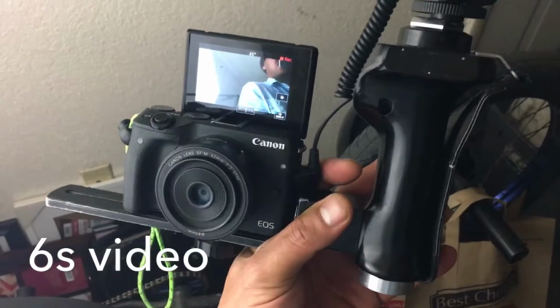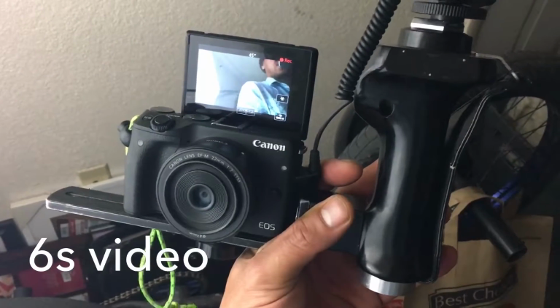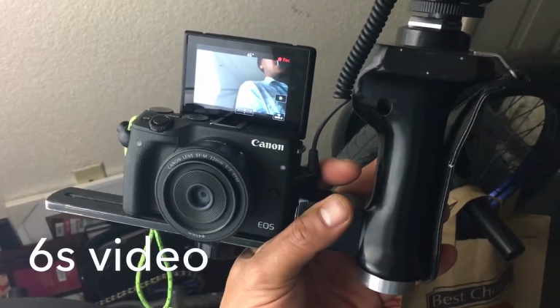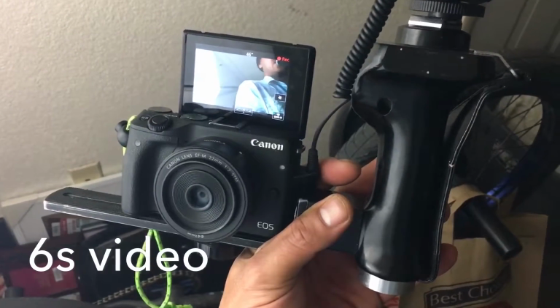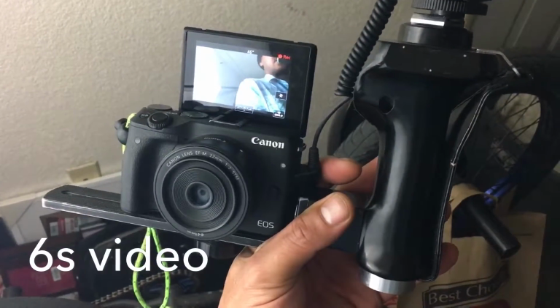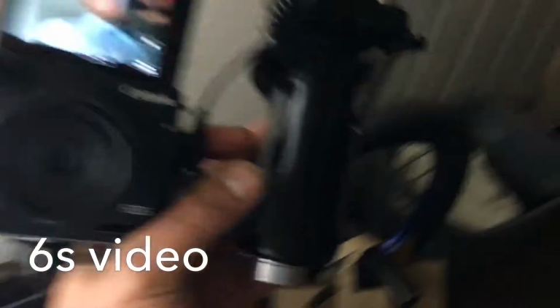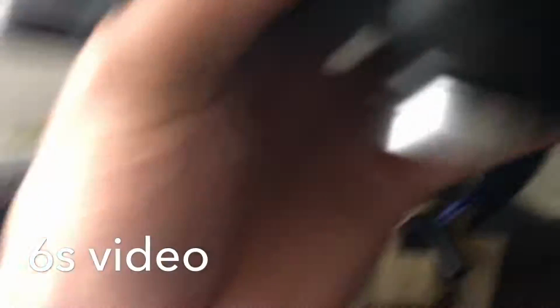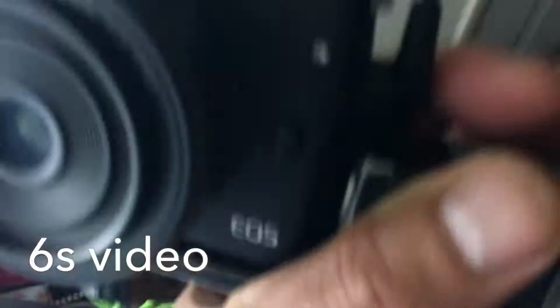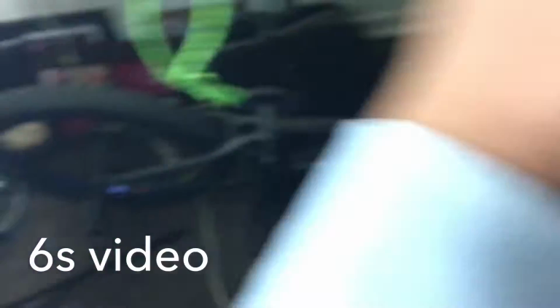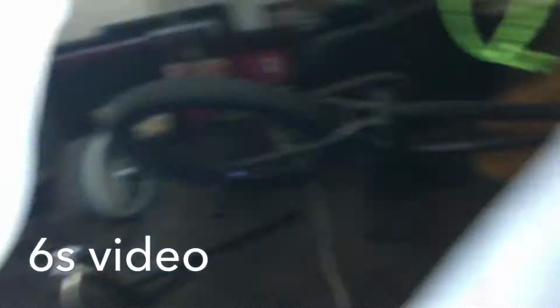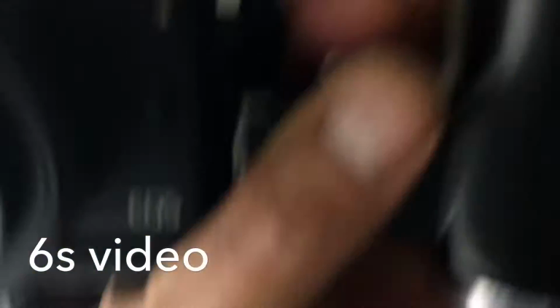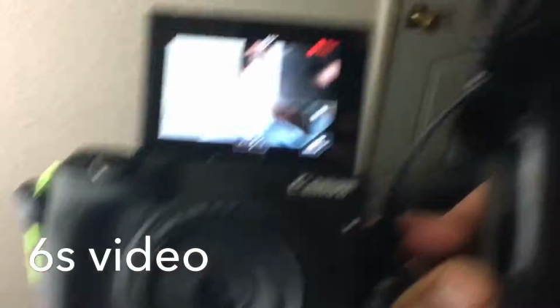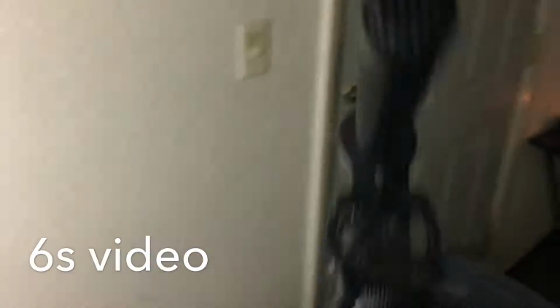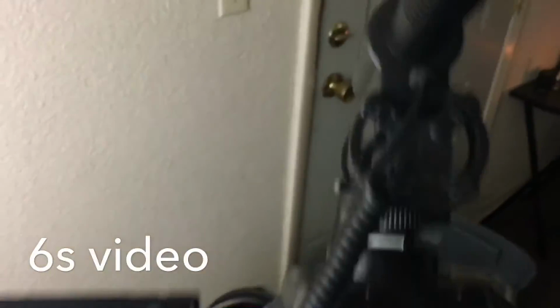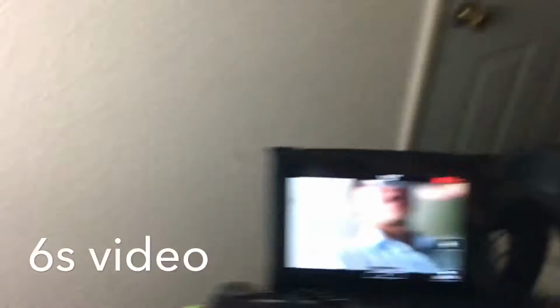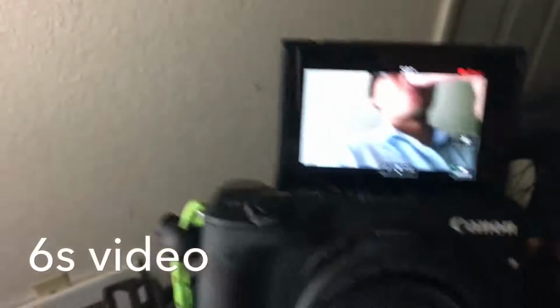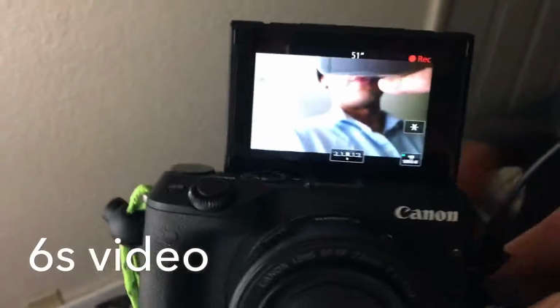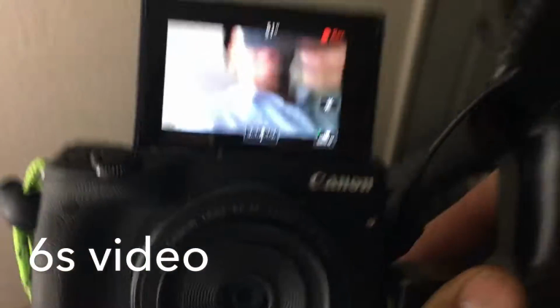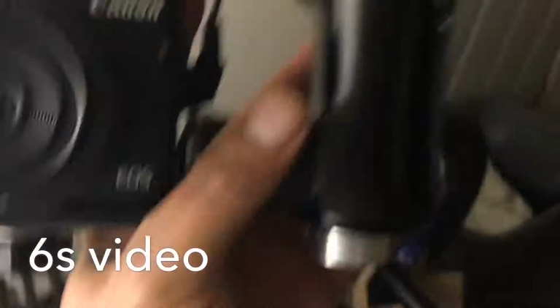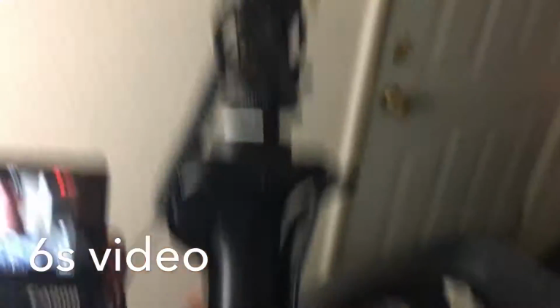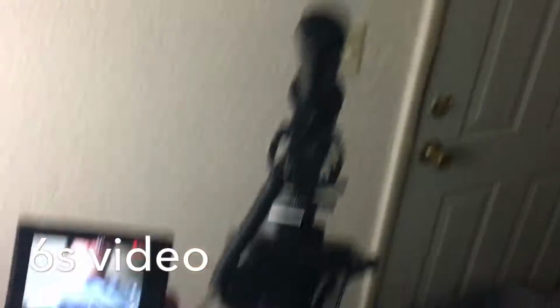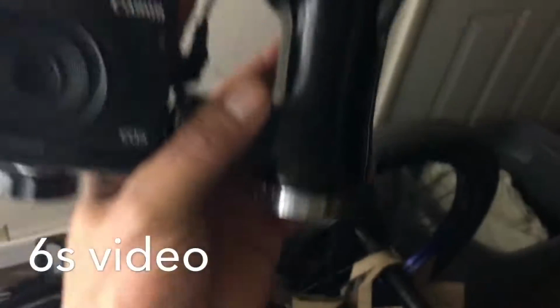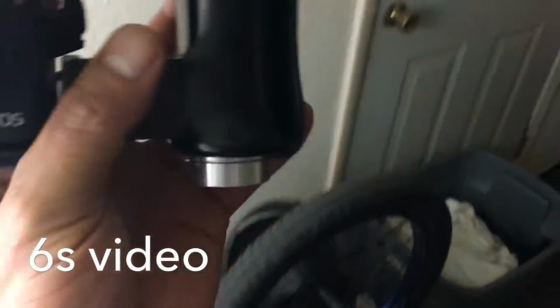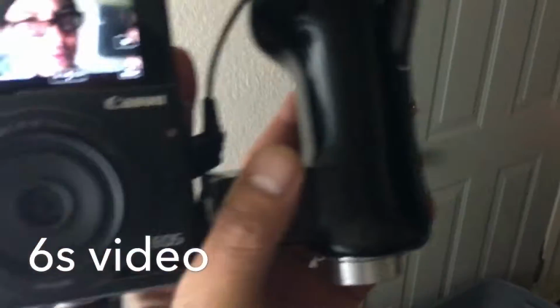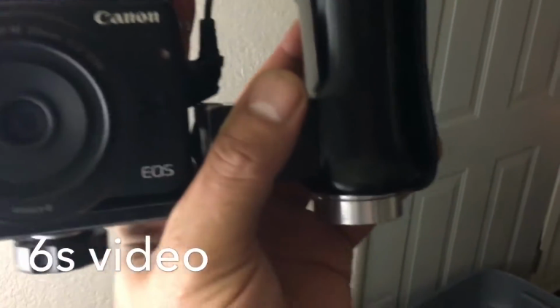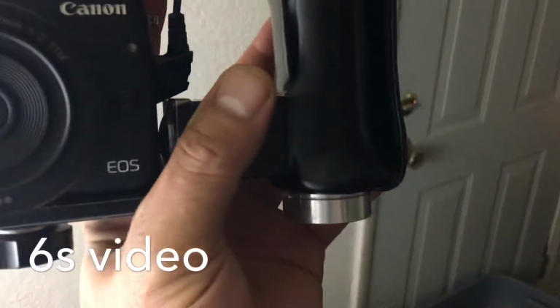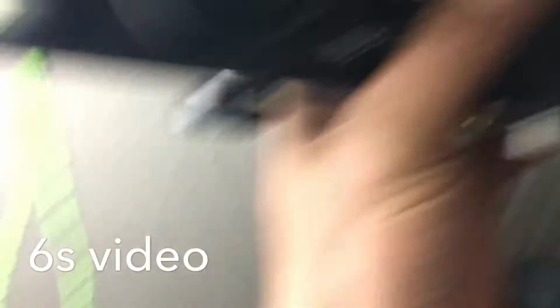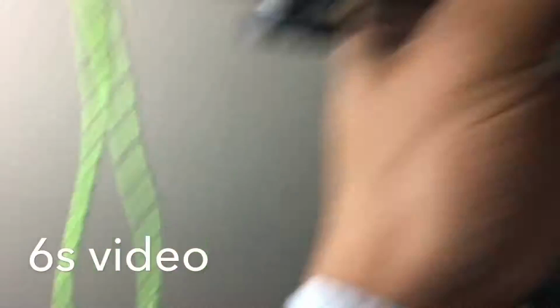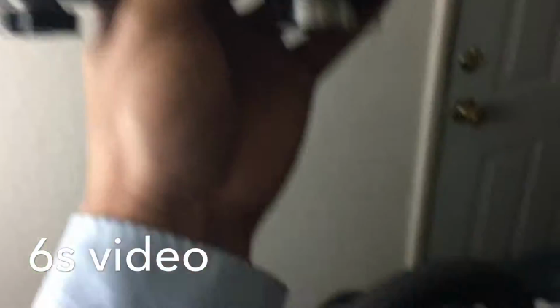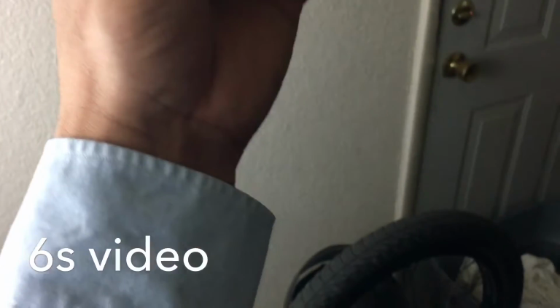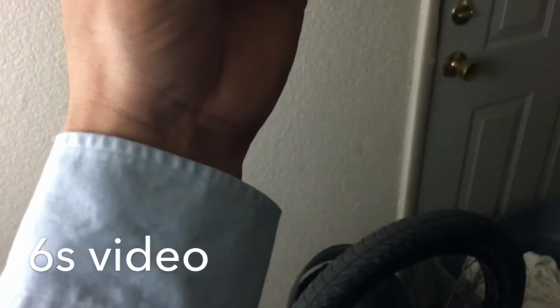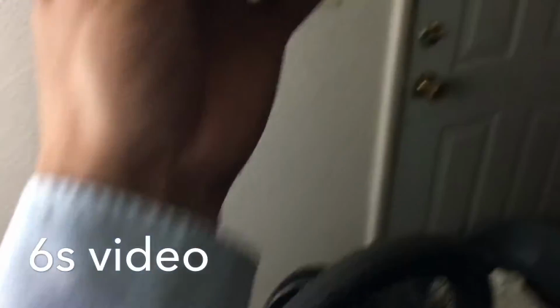We got the Canon EOS M3. I just put it on this handle because that's all I had to hold the mic — I didn't want to put the microphone in front of my selfie screen. But right now we're recording as well on the Canon.